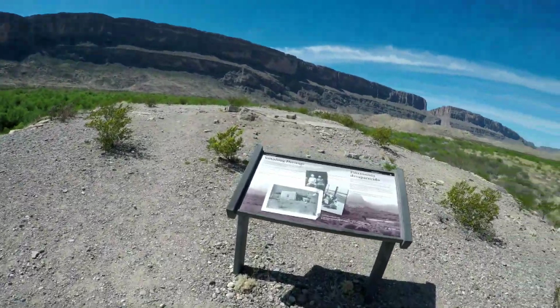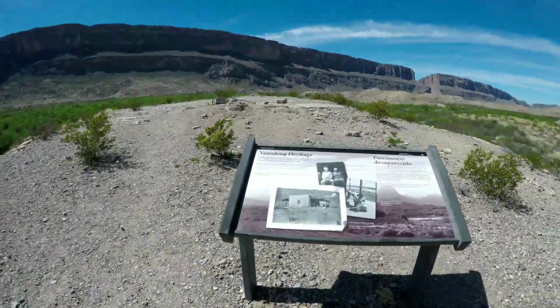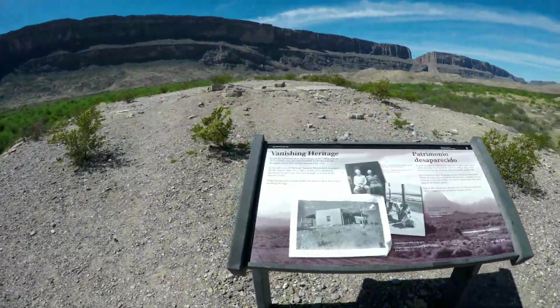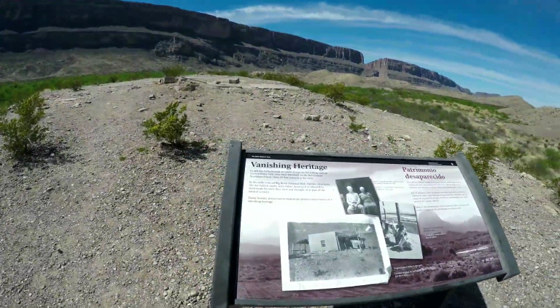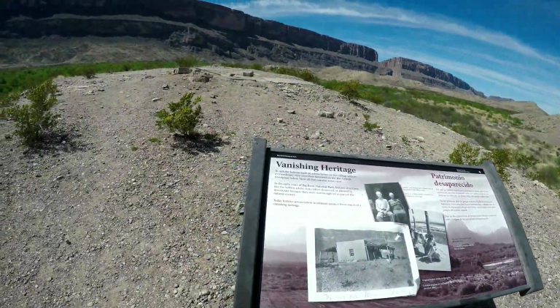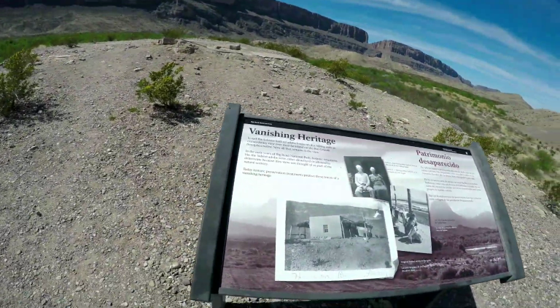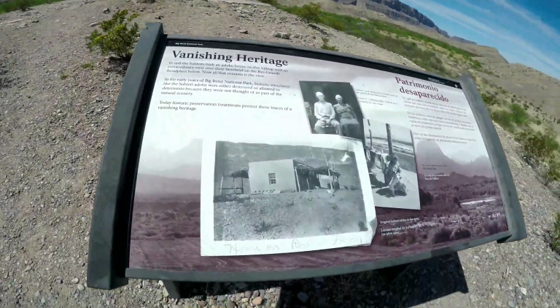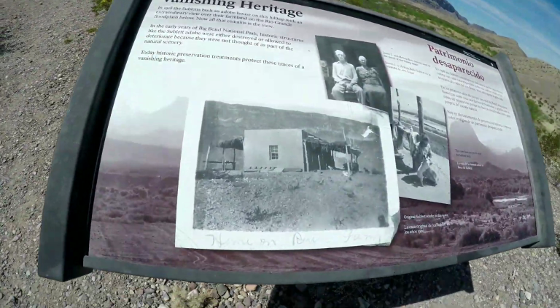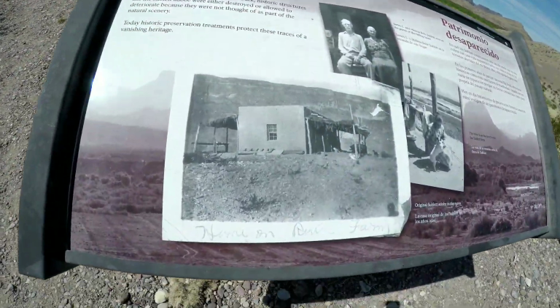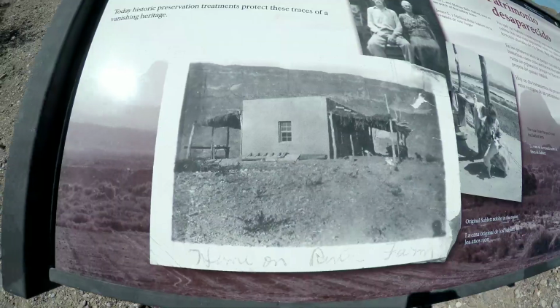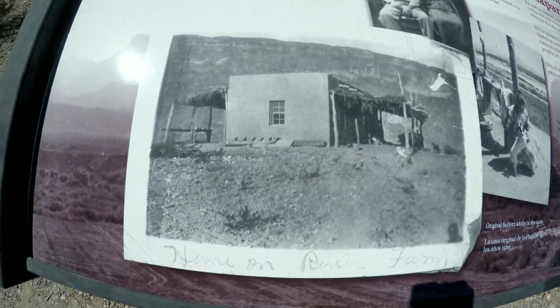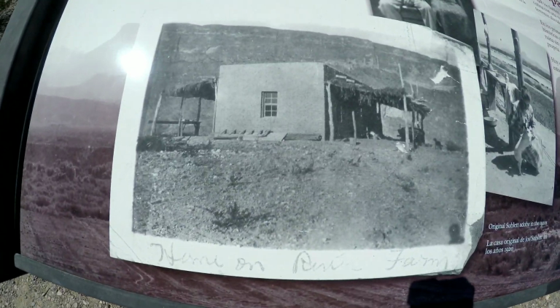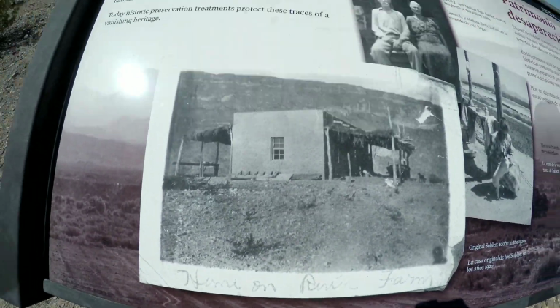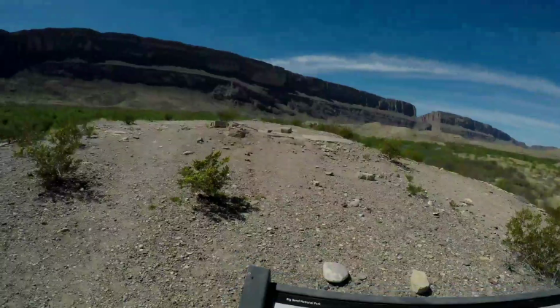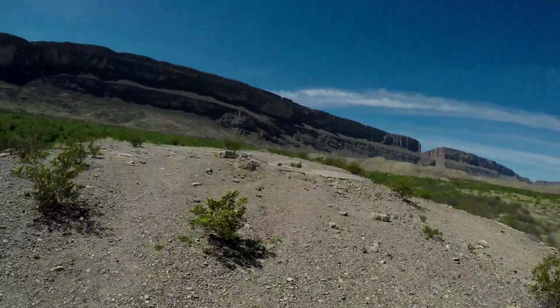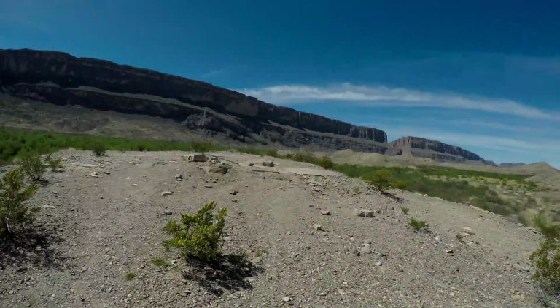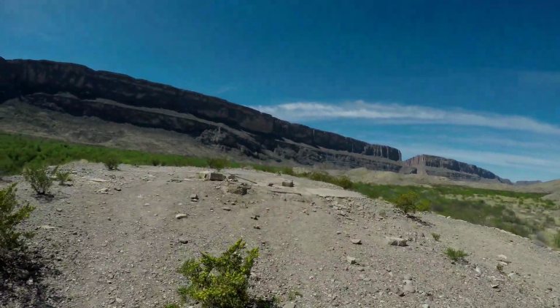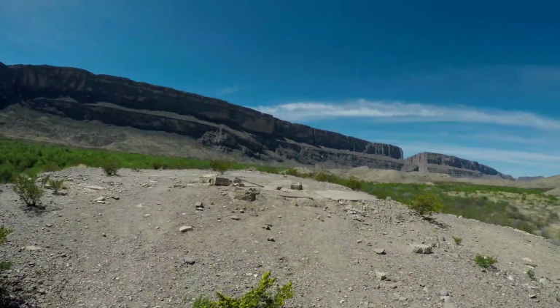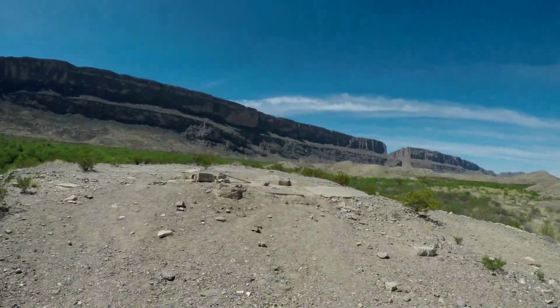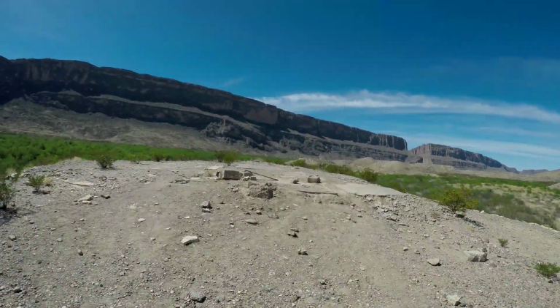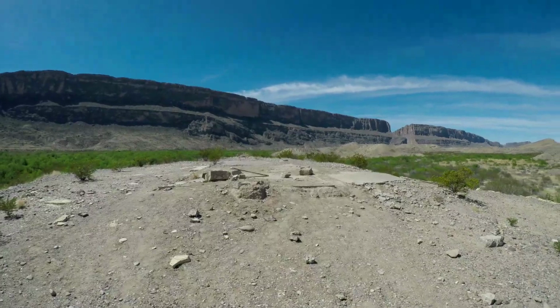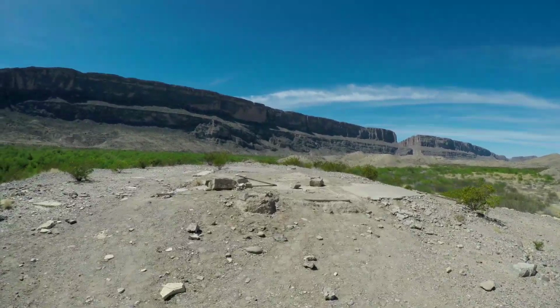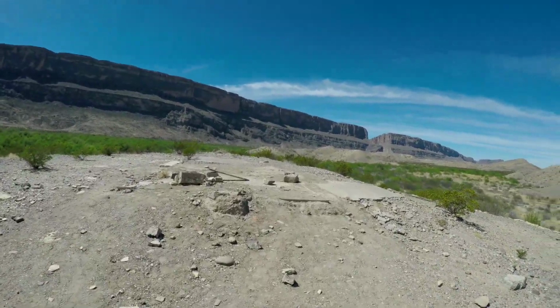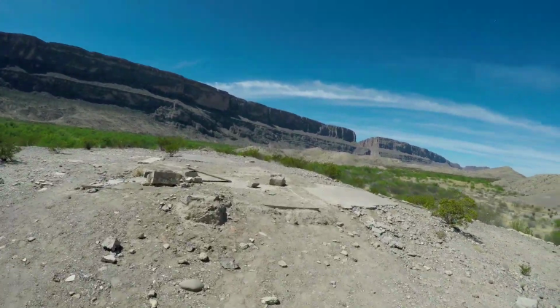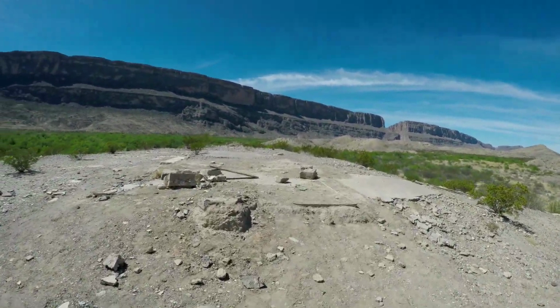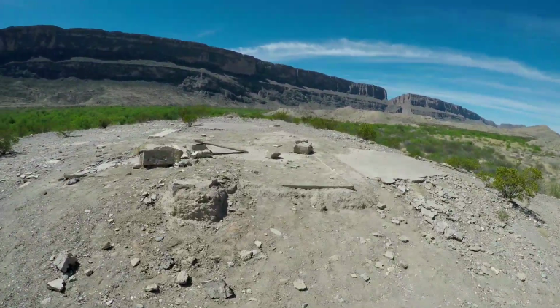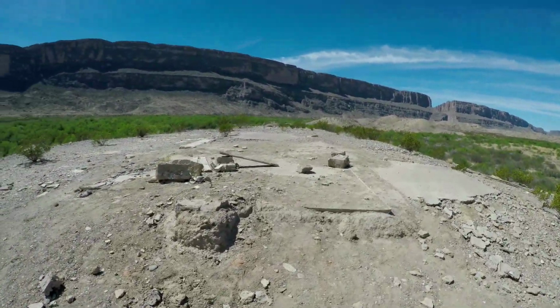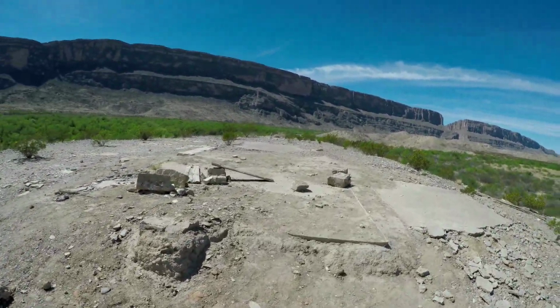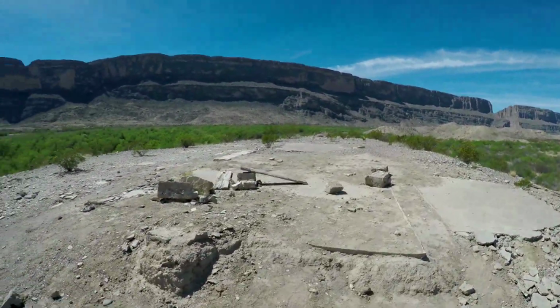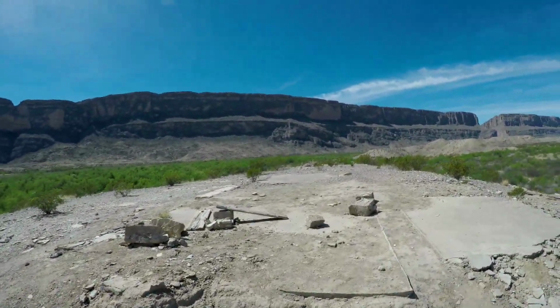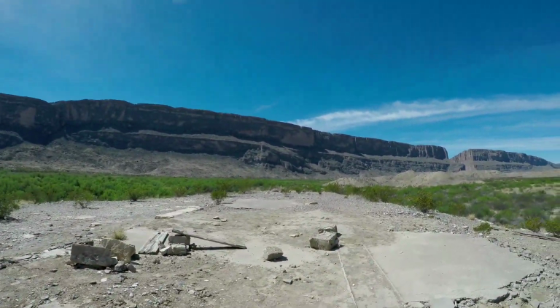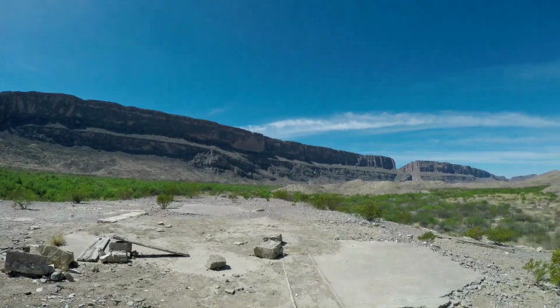Vanishing Heritage. Yeah, this is where the adobe house was — that's what it looked like right there. This is where it was. Makes sense — it was adobe, it's not really here anymore. It's a hell of a view they had.